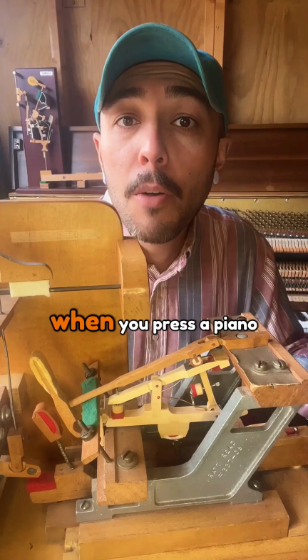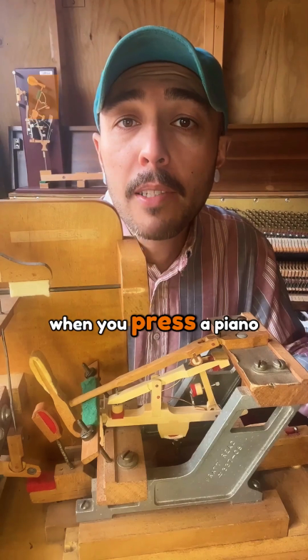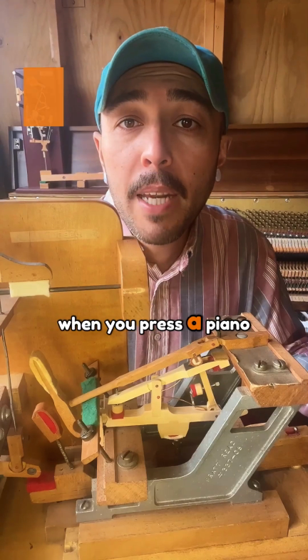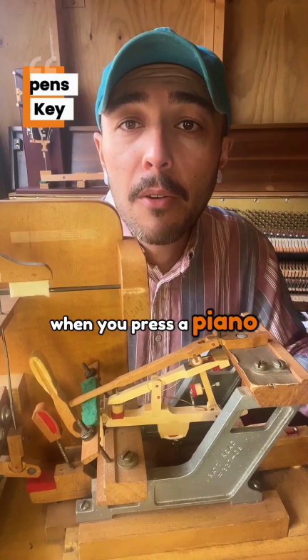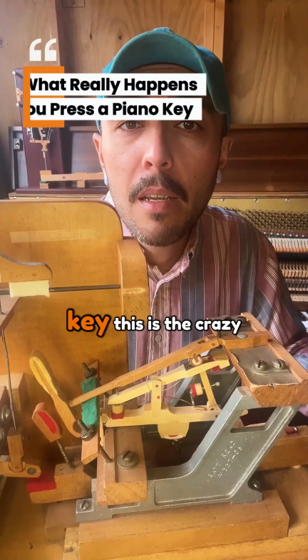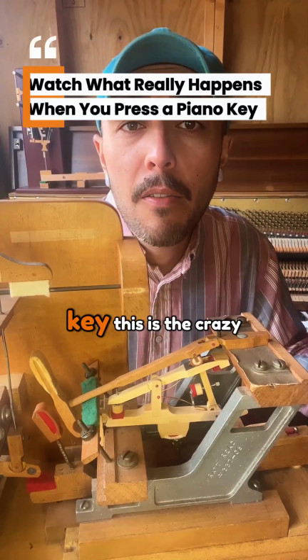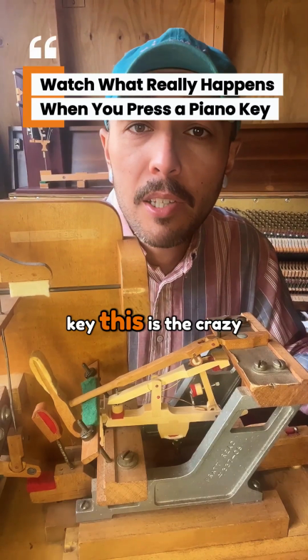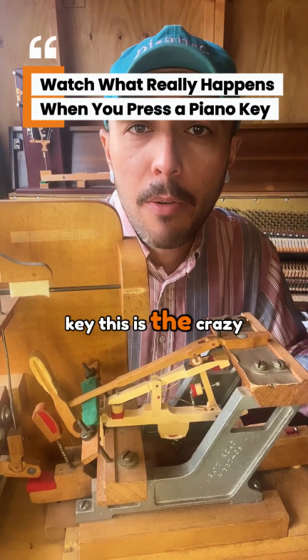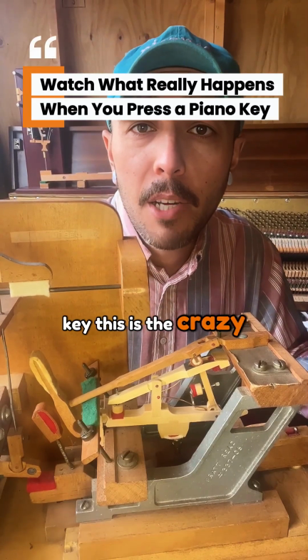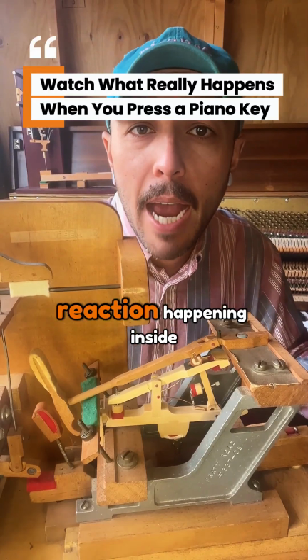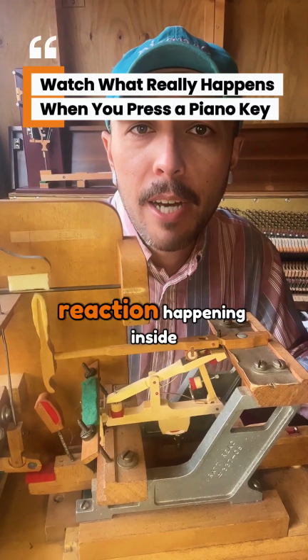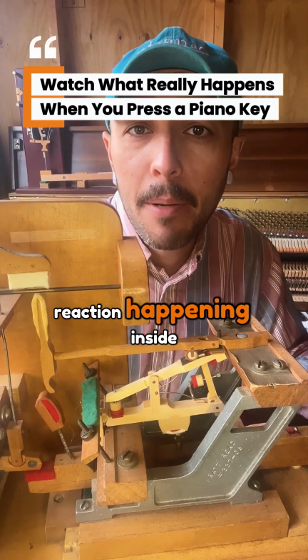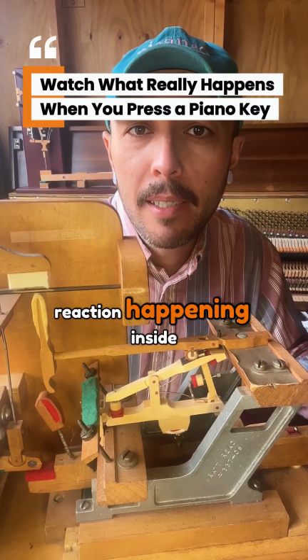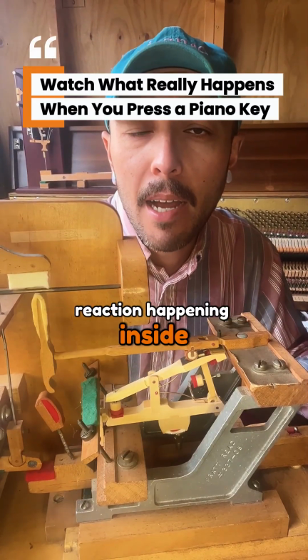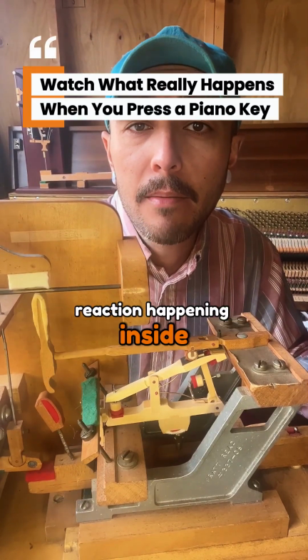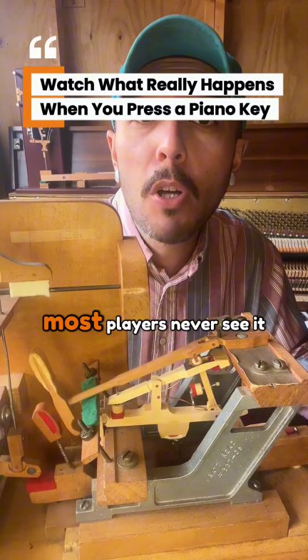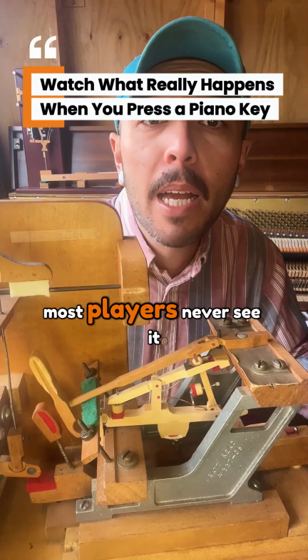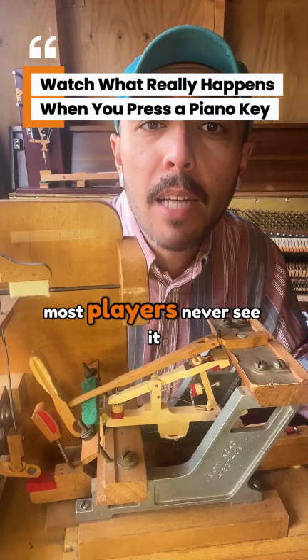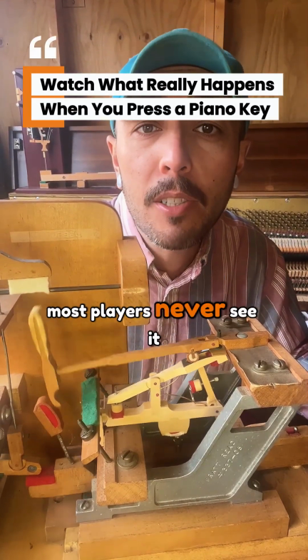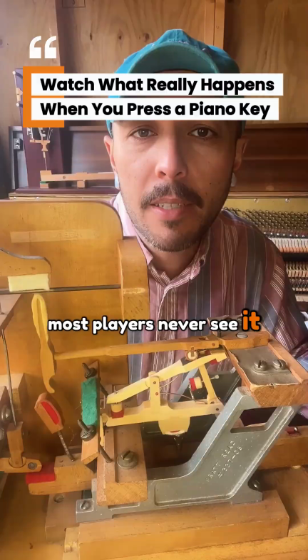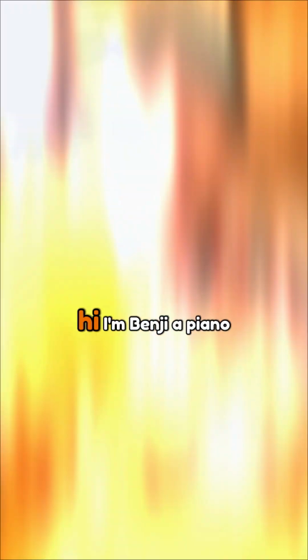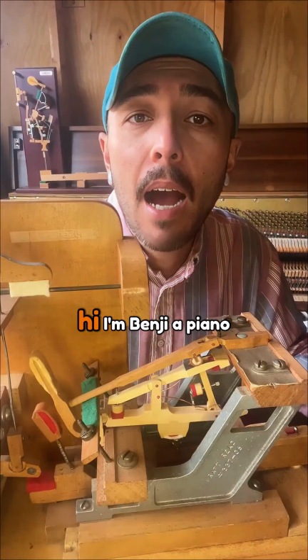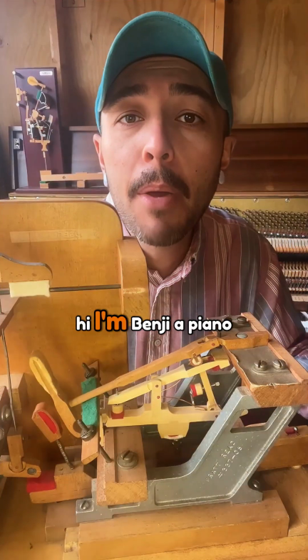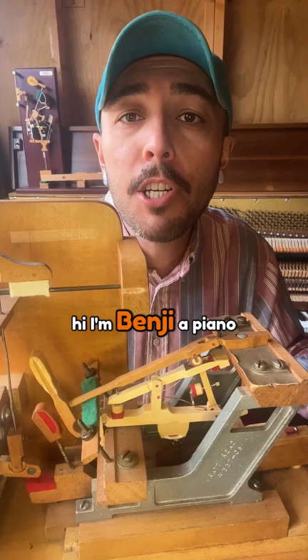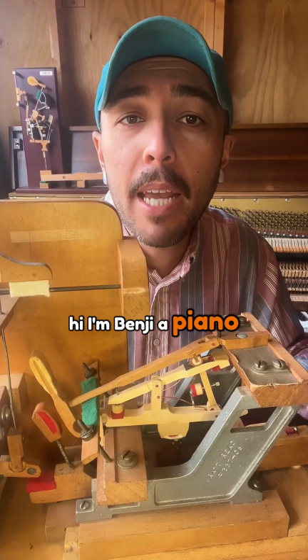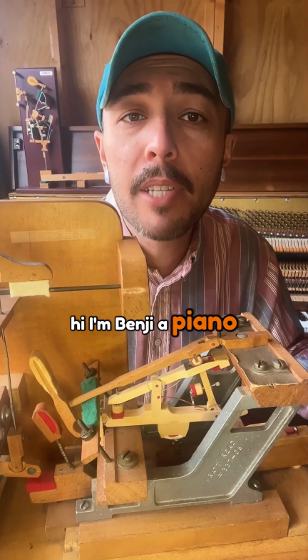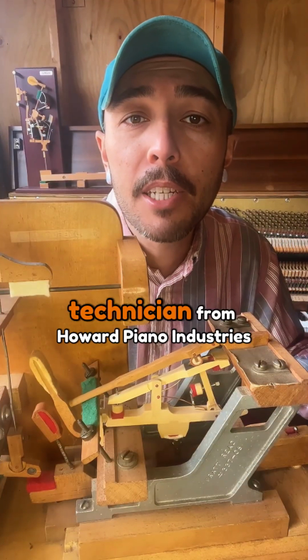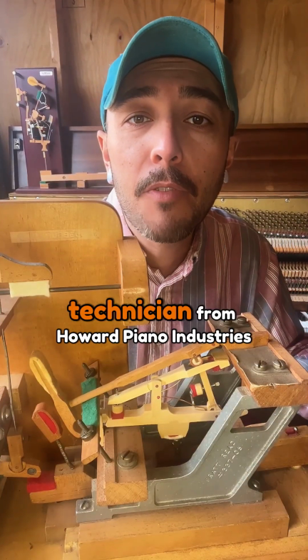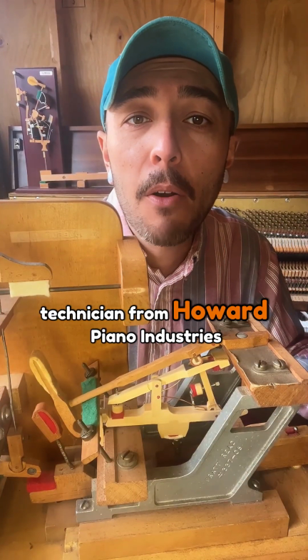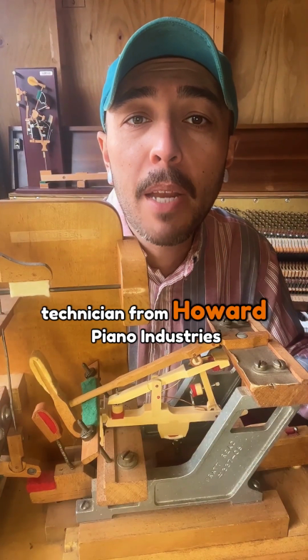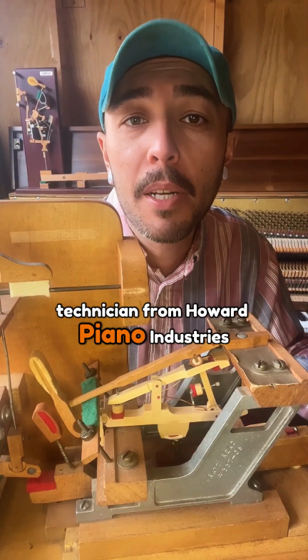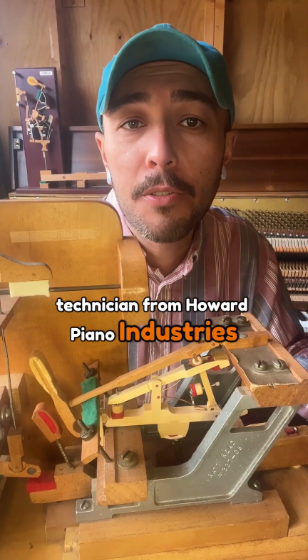When you press a piano key, this is the crazy reaction happening inside — most players never see it. Hi, I'm Benji, a piano technician from Howard Piano Industries.